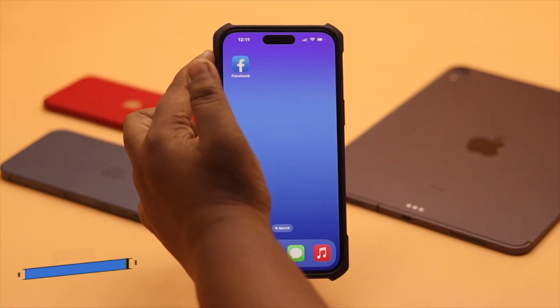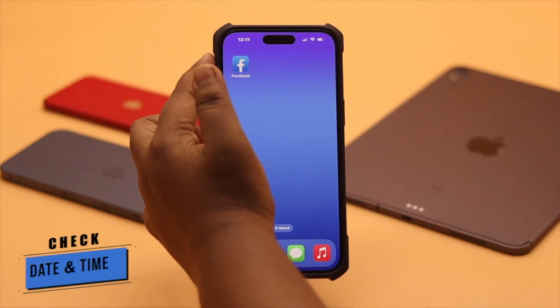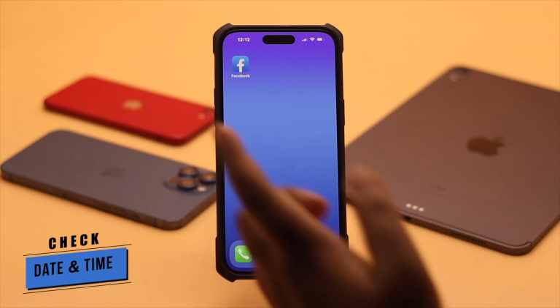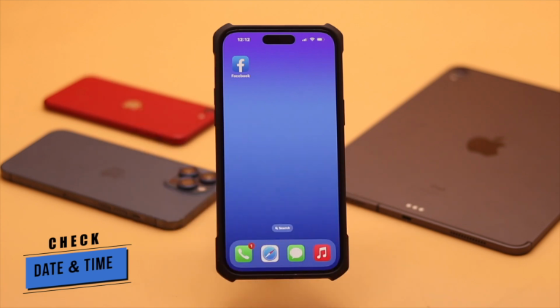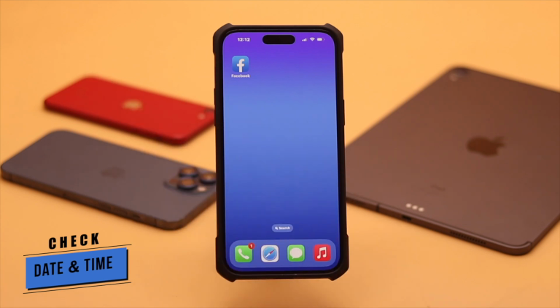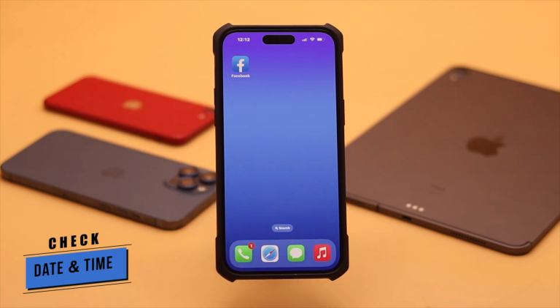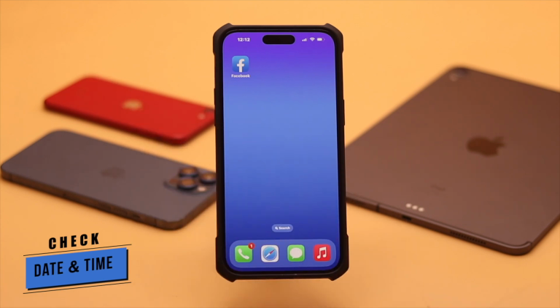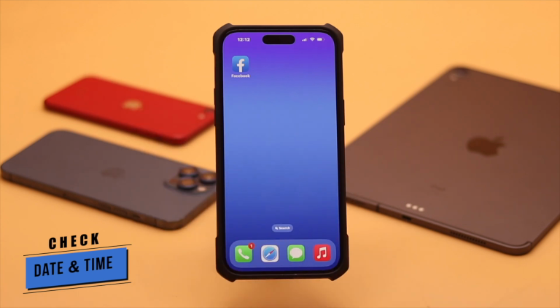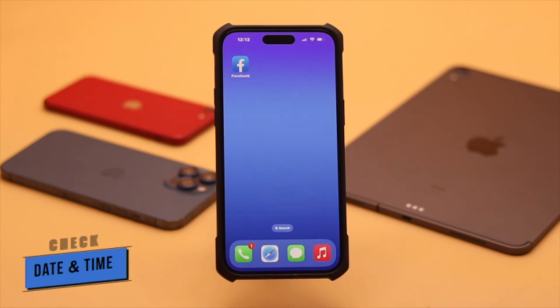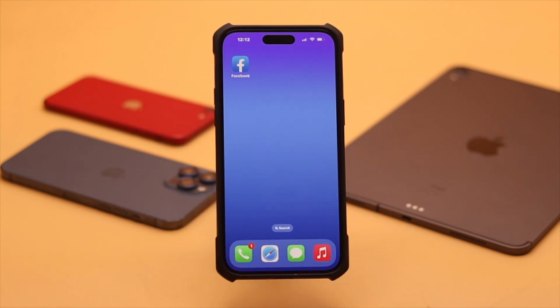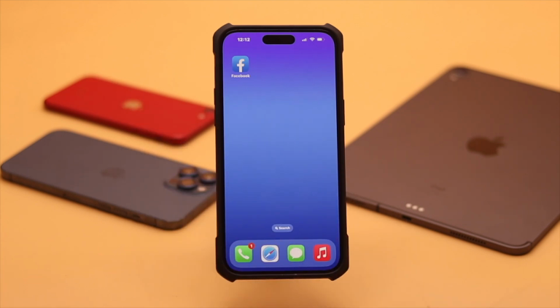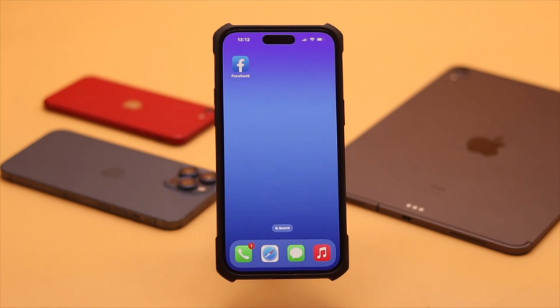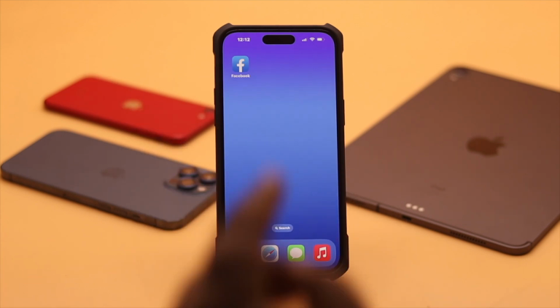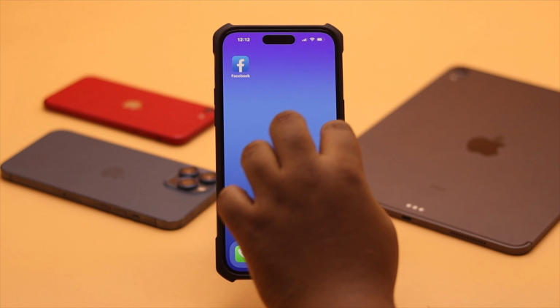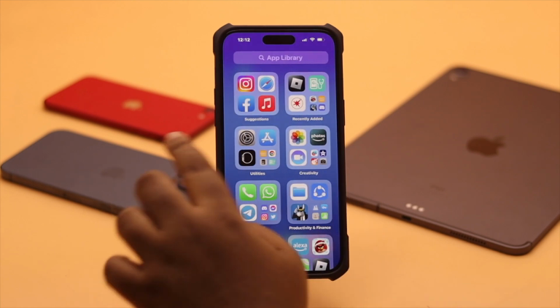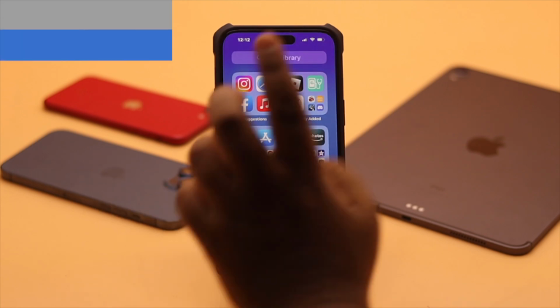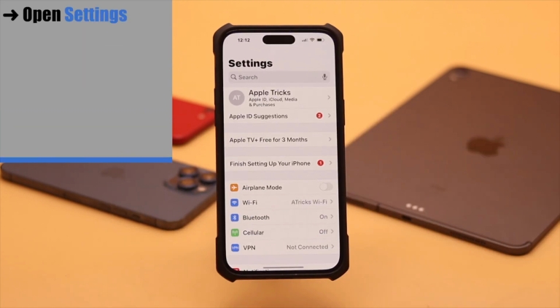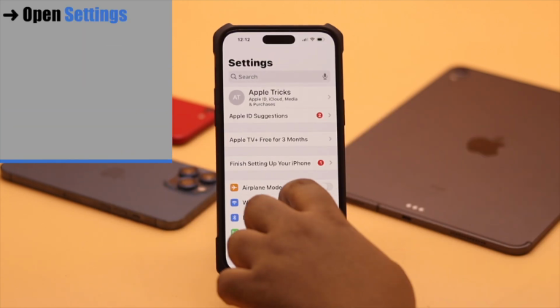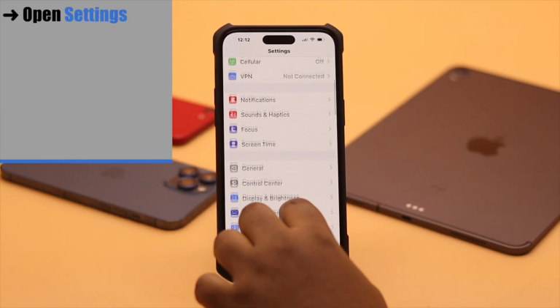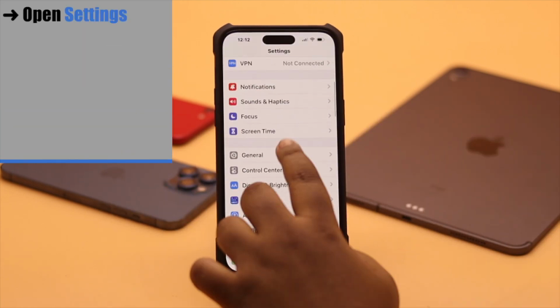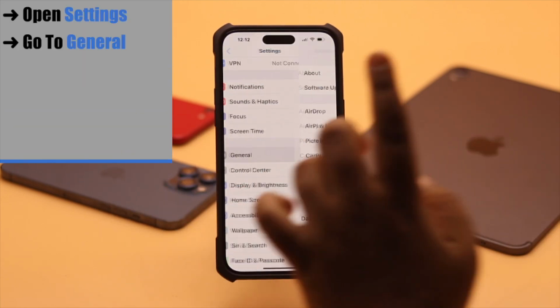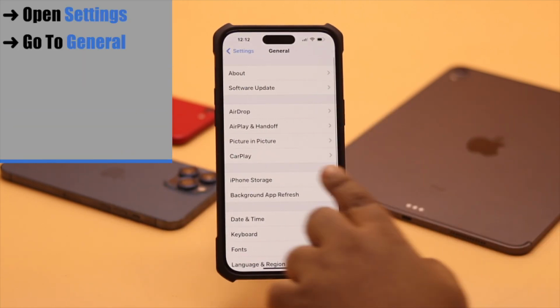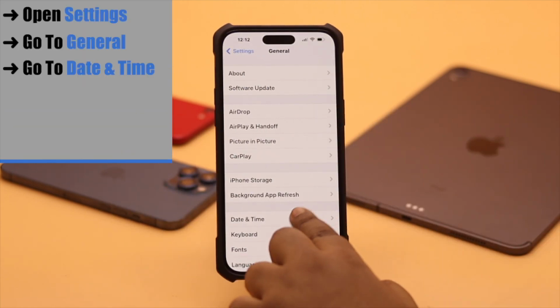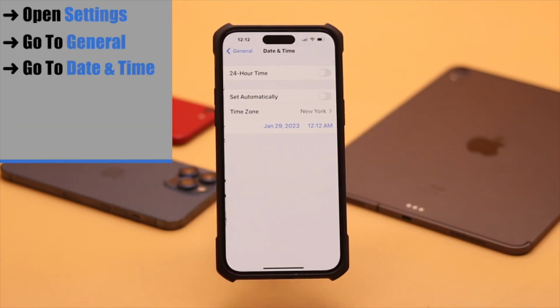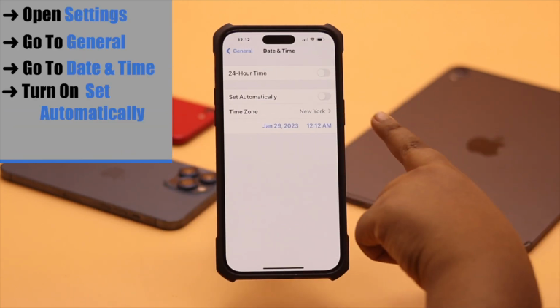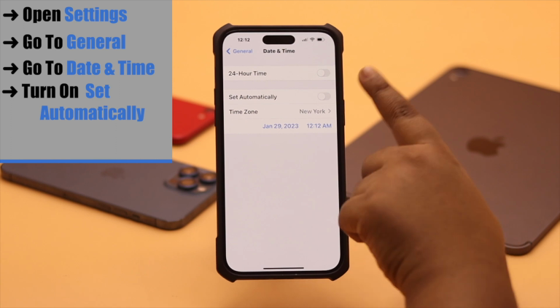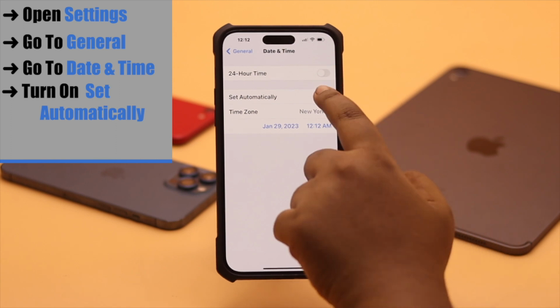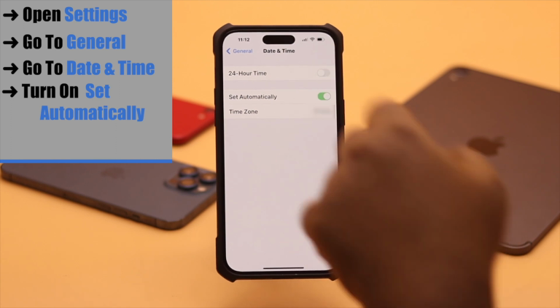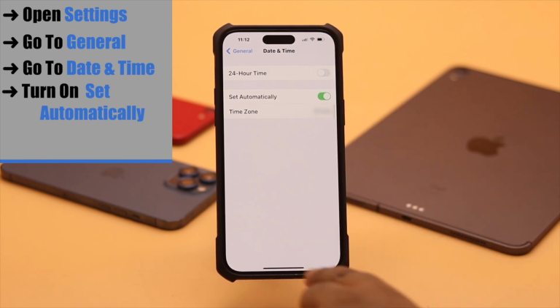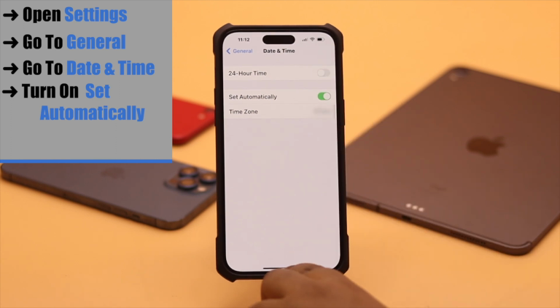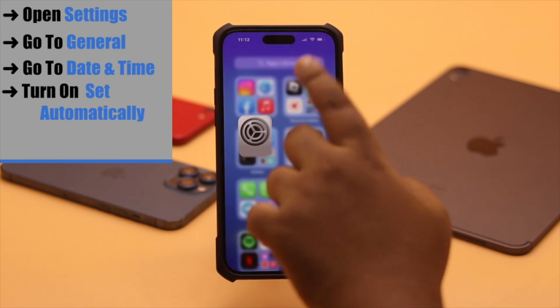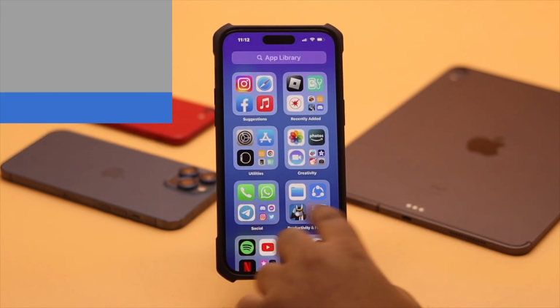You also have to make sure your iPhone's date and time is set automatically. If it is not set correctly, then it might cause problems with receiving the SMS verification code. Open Settings, go to General, go to Date and Time, turn on 'Set Automatically' and it should fix your problem.